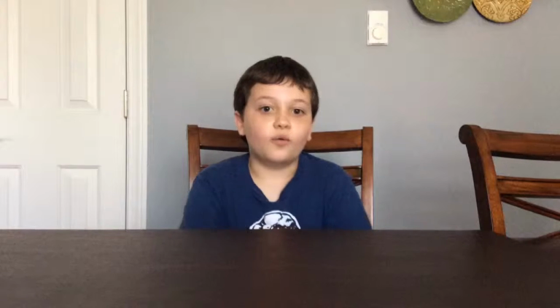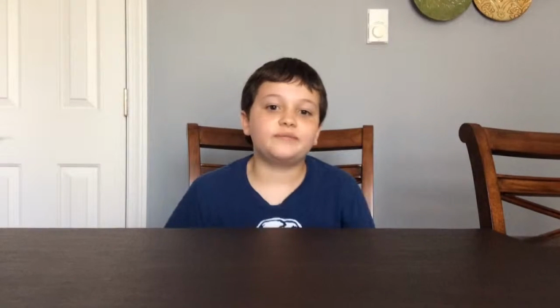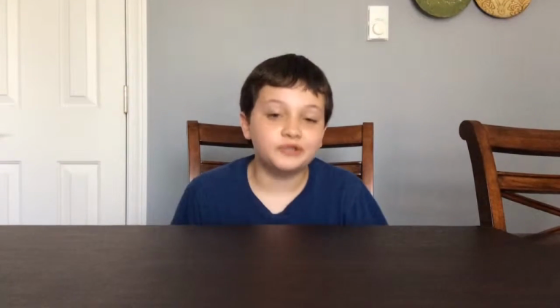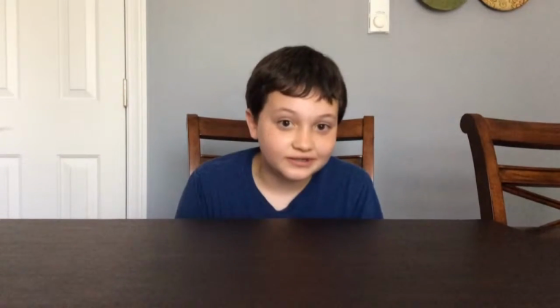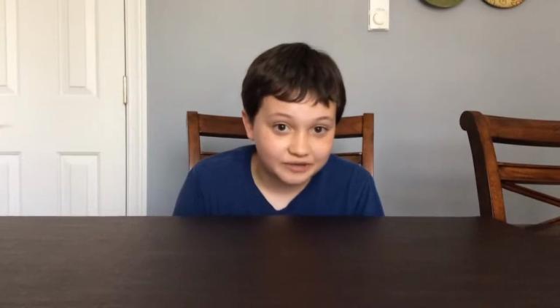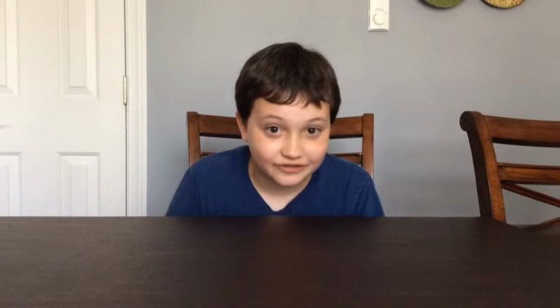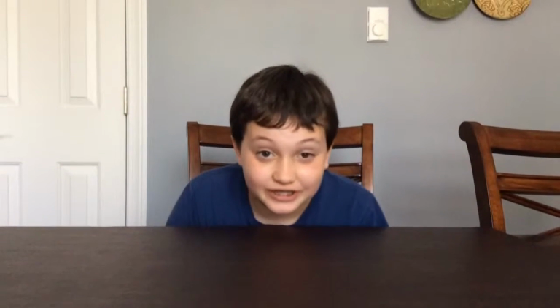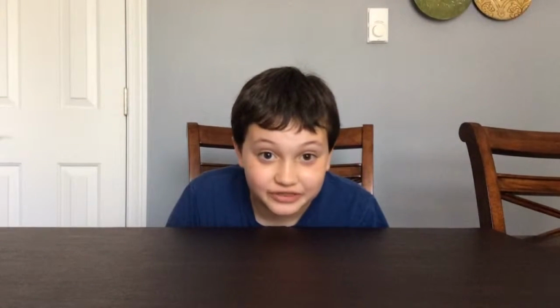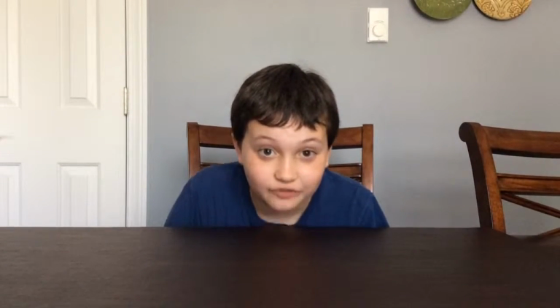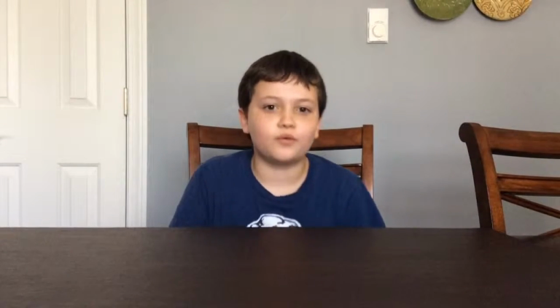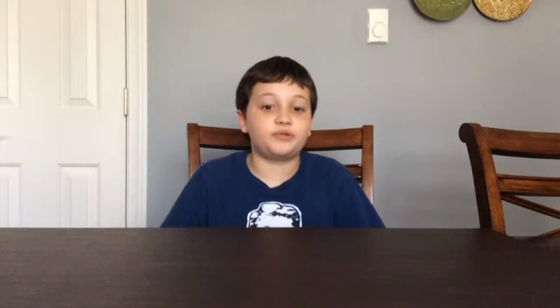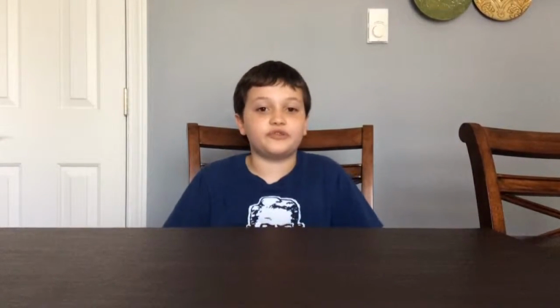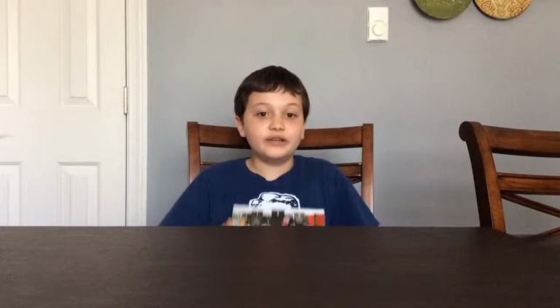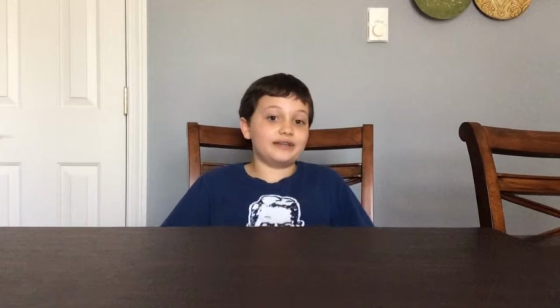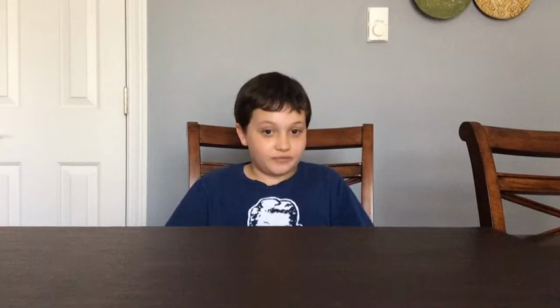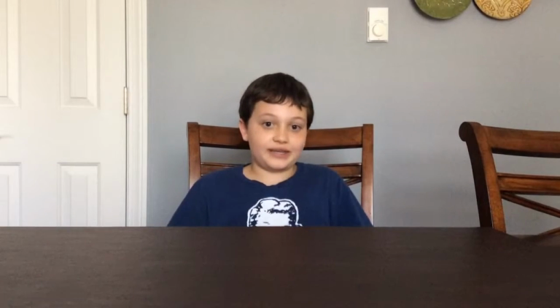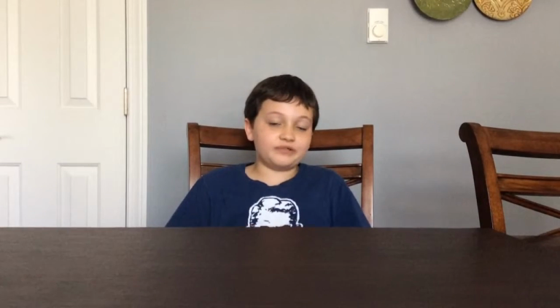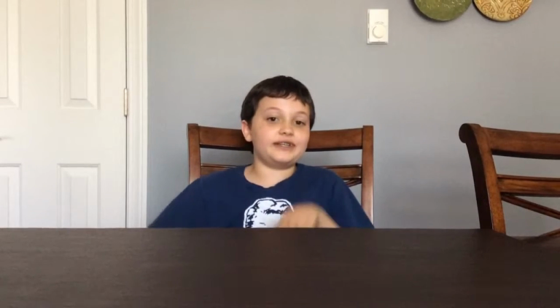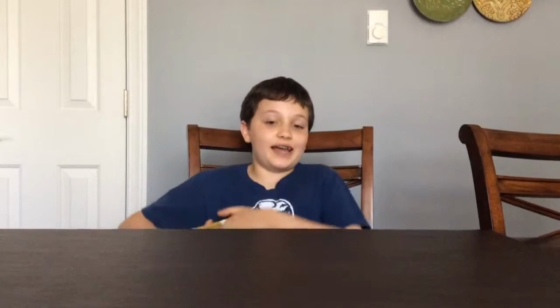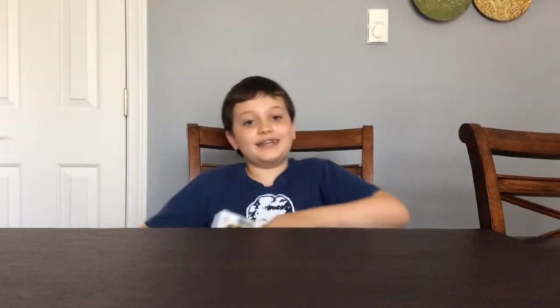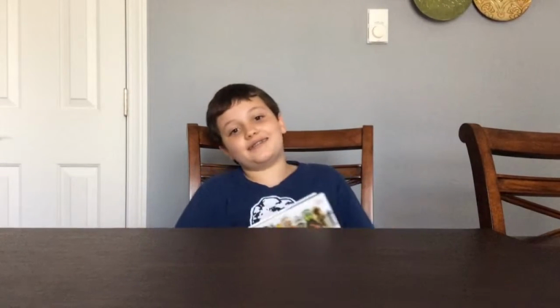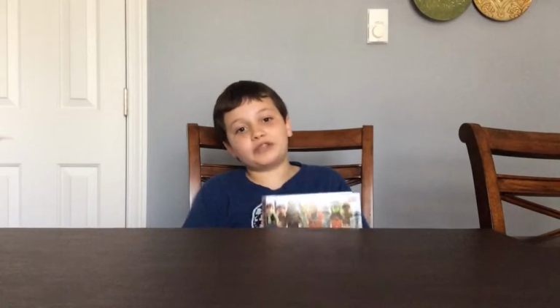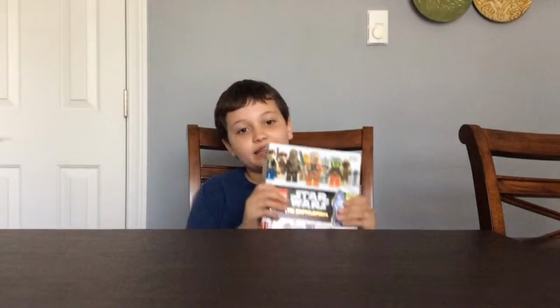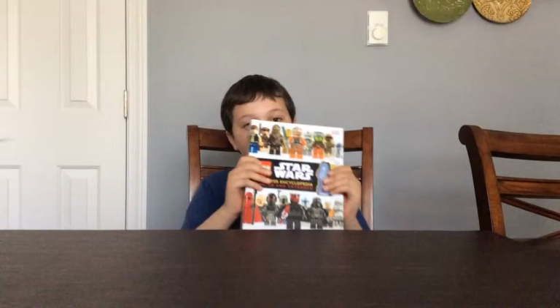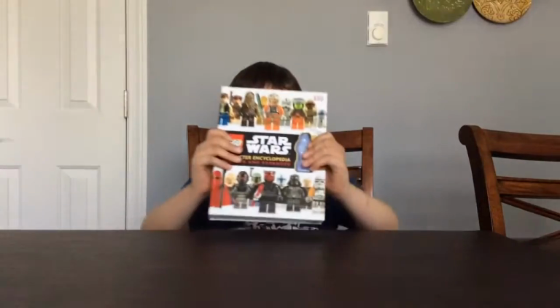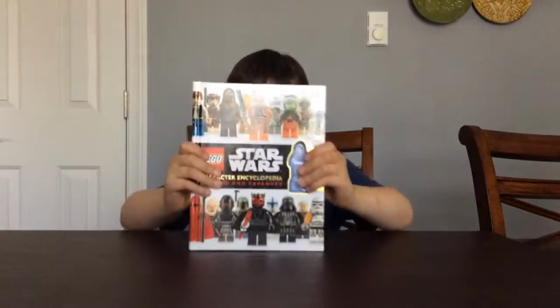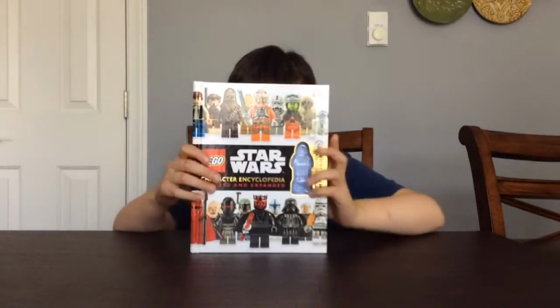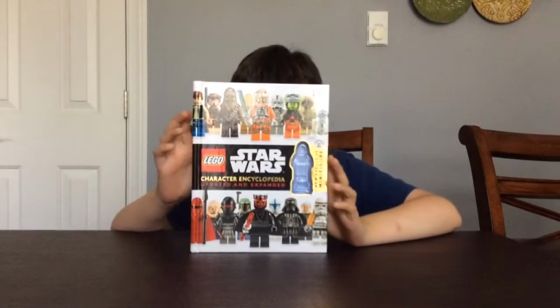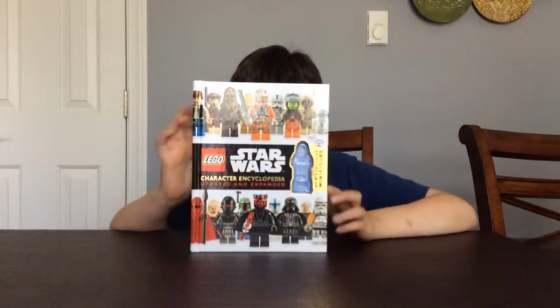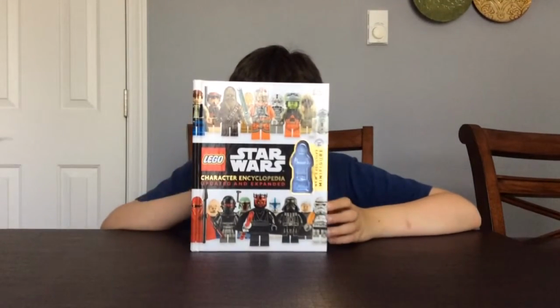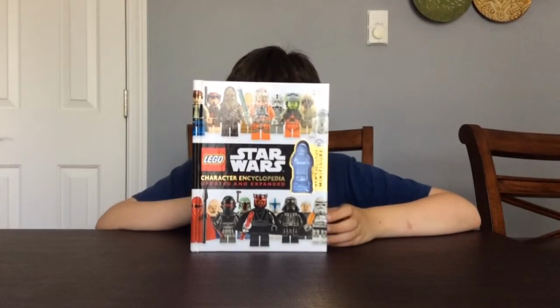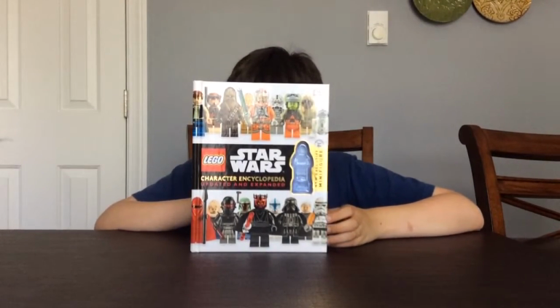What's up Lego Builders? It's the Lego Master coming at you with the Lego Star Wars book review. It's from DK Publishing and it is the updated and expanded Lego Star Wars Character Encyclopedia.